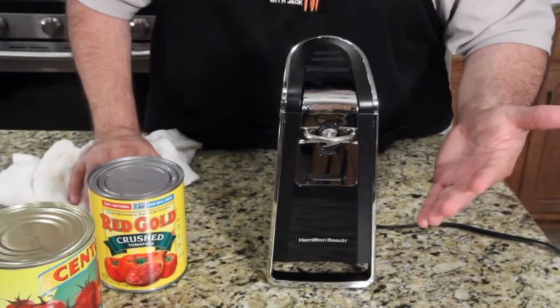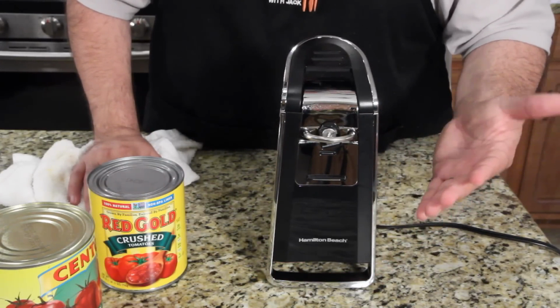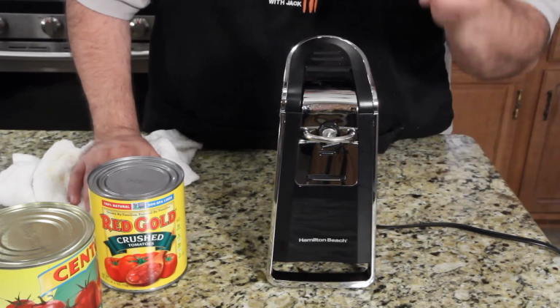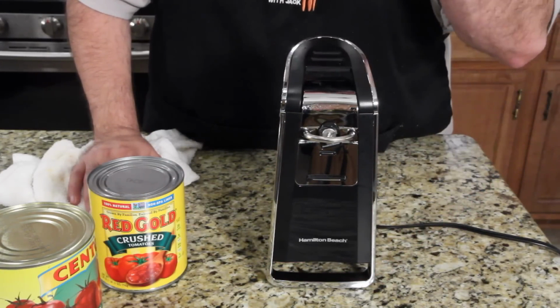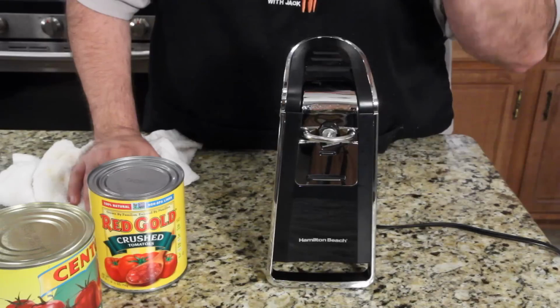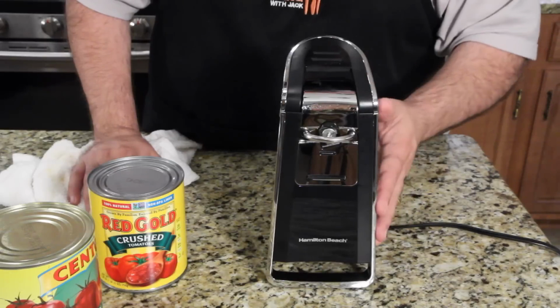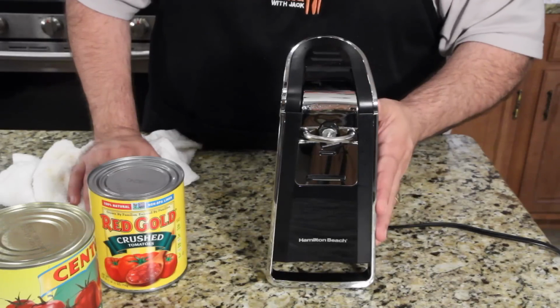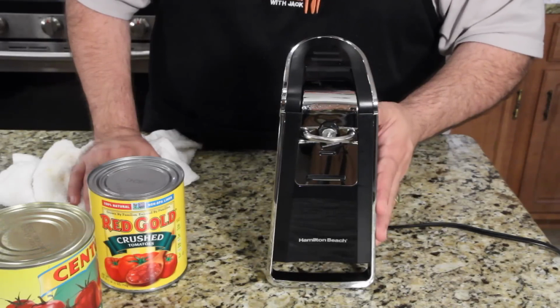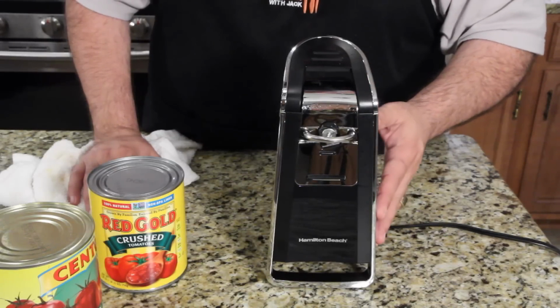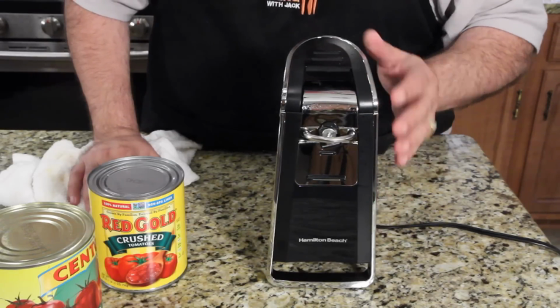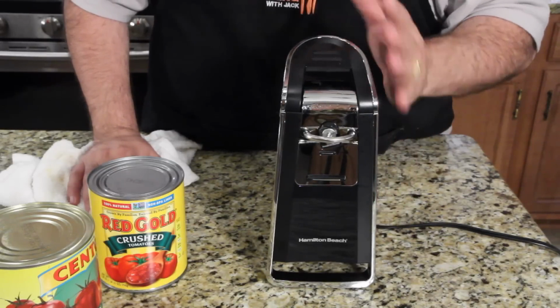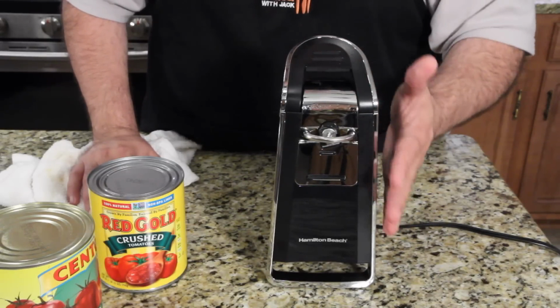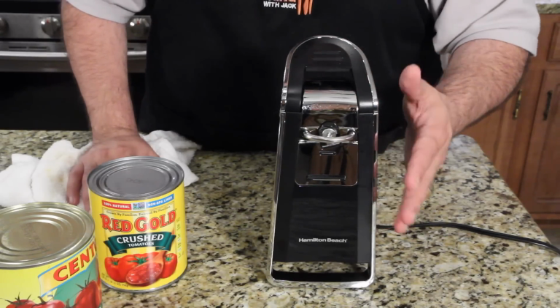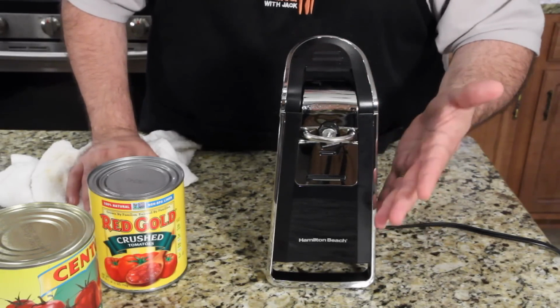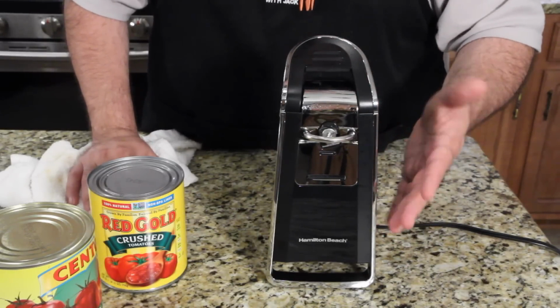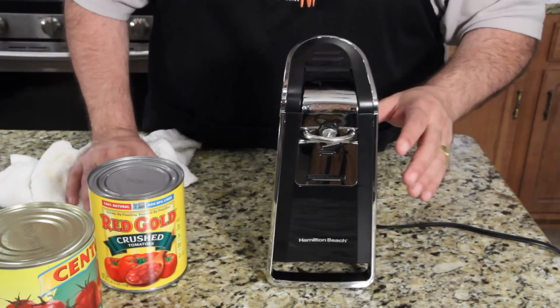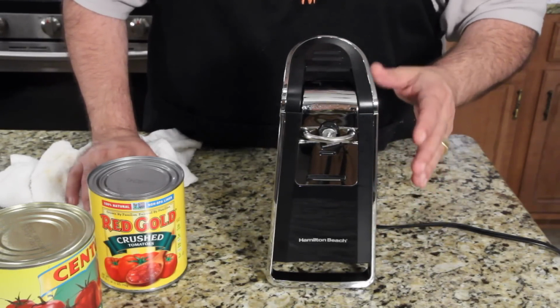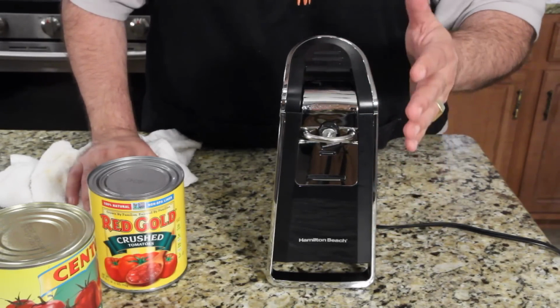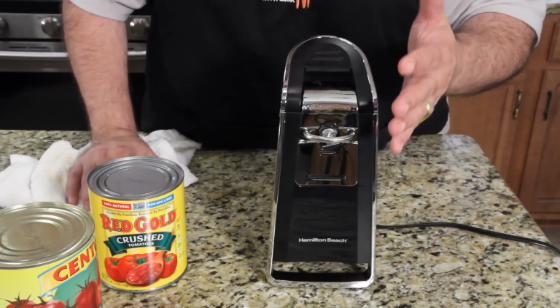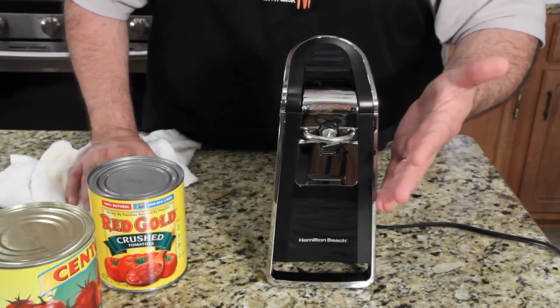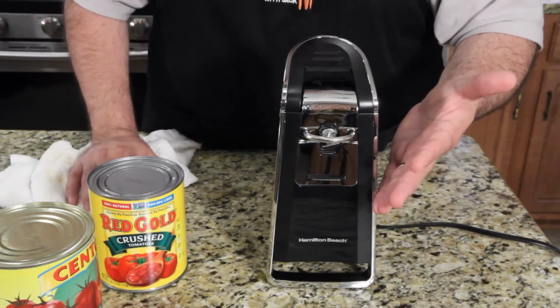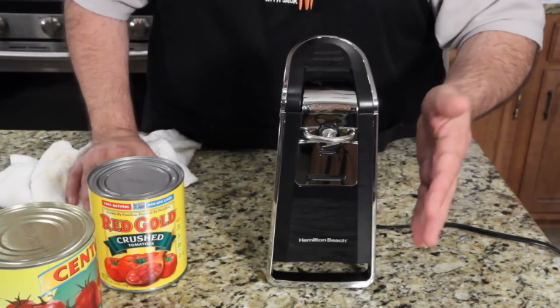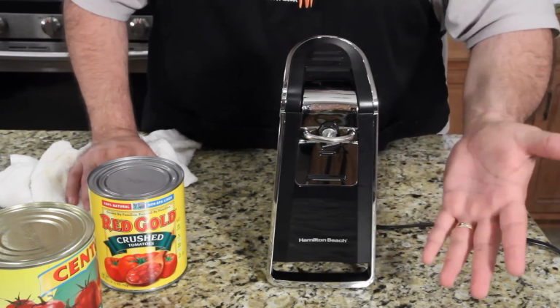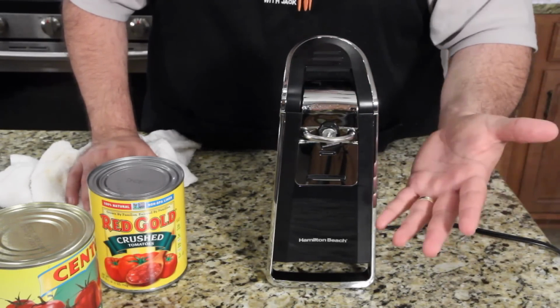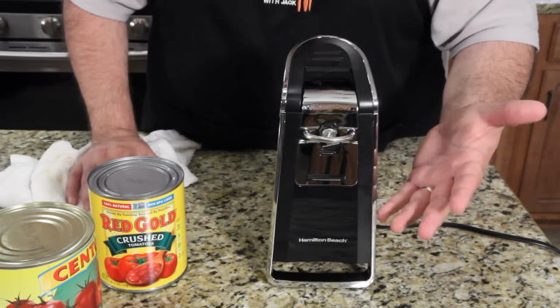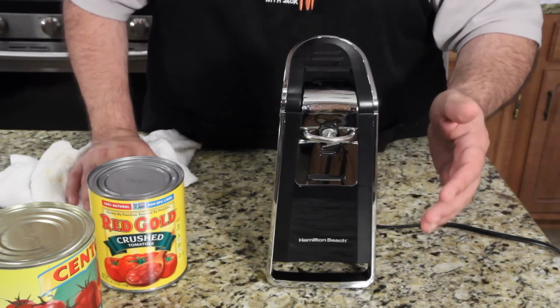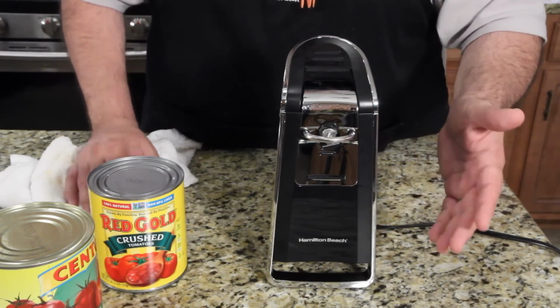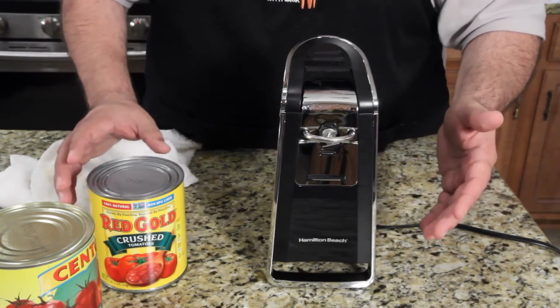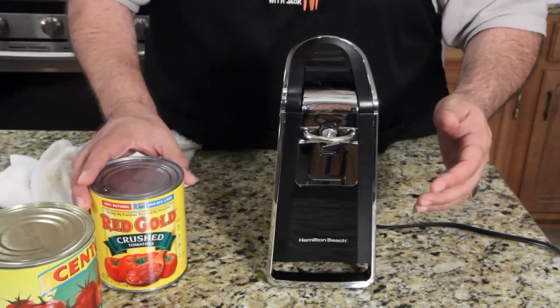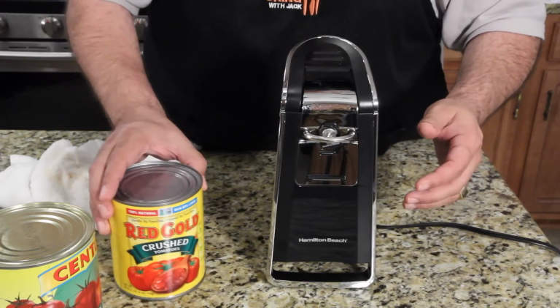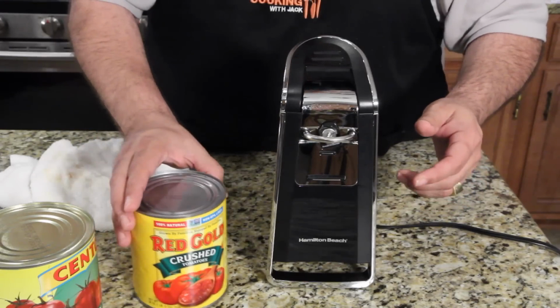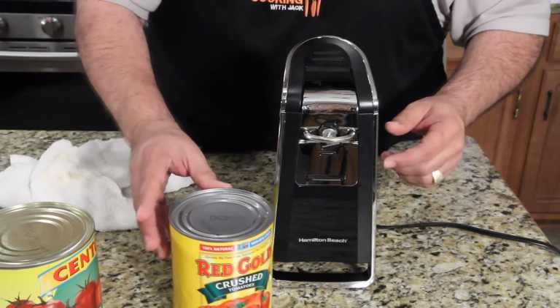It cost me $29, and it's just a can opener. That's all it does. So I wasn't going to show it — I'm like, it's a can opener. But then I didn't realize something.